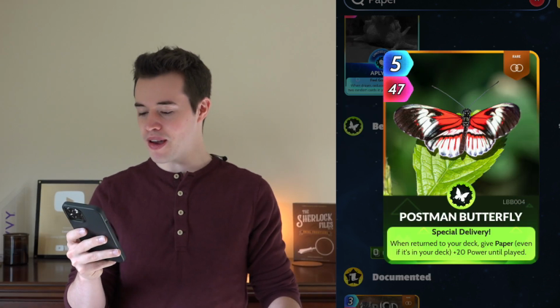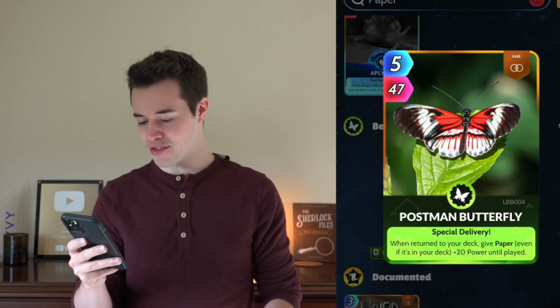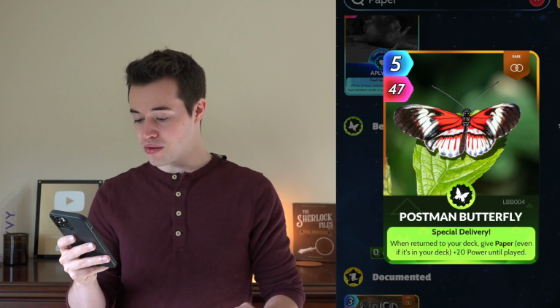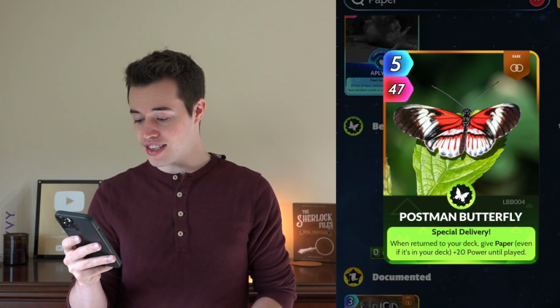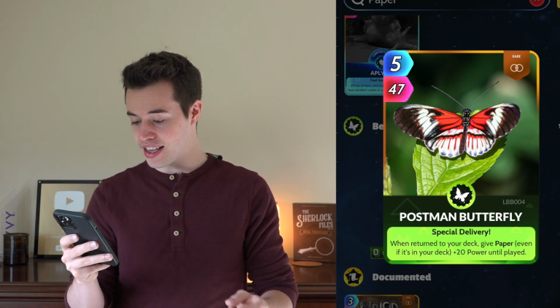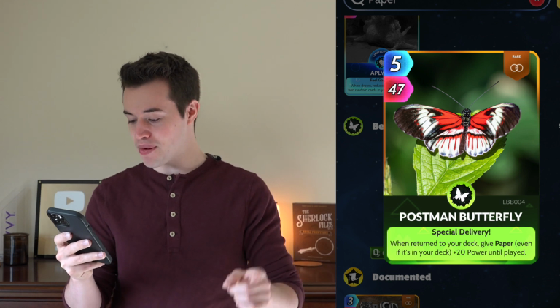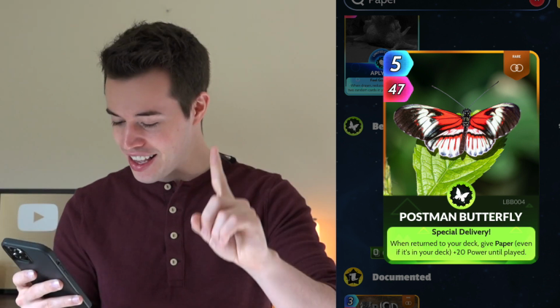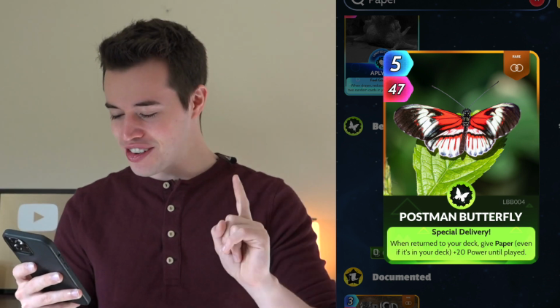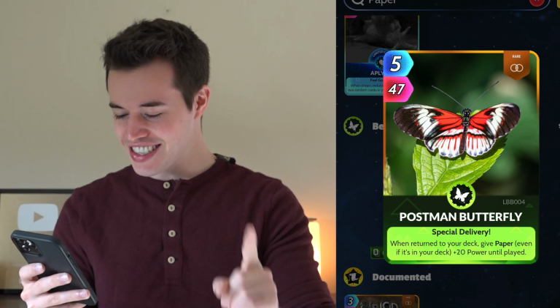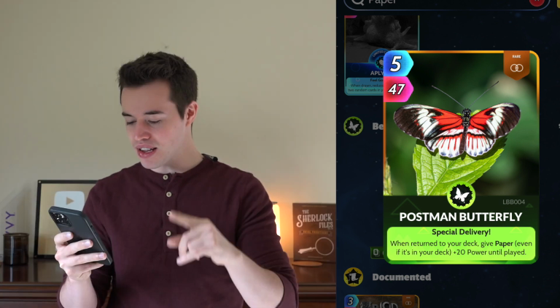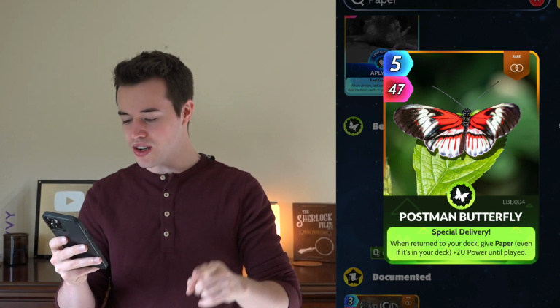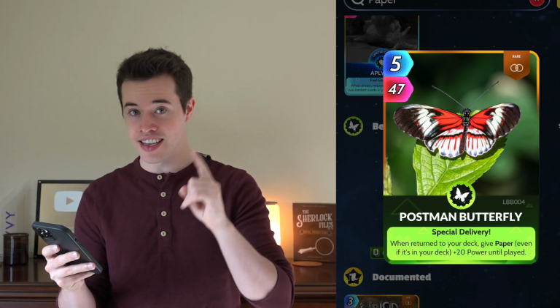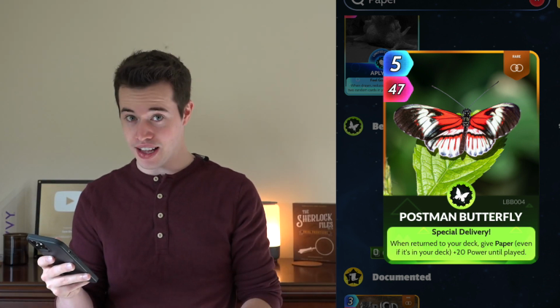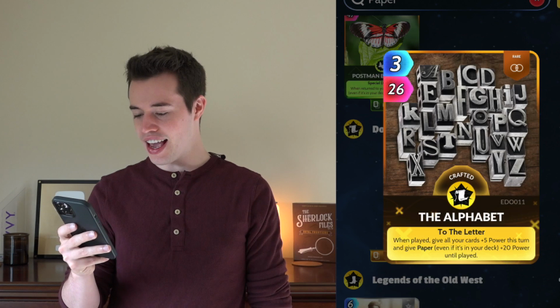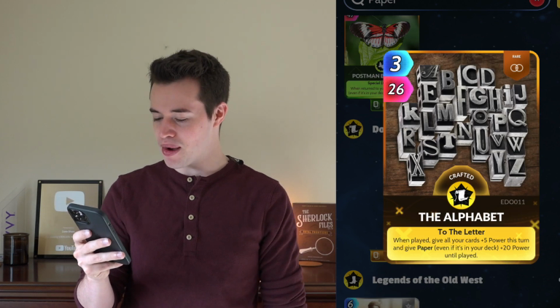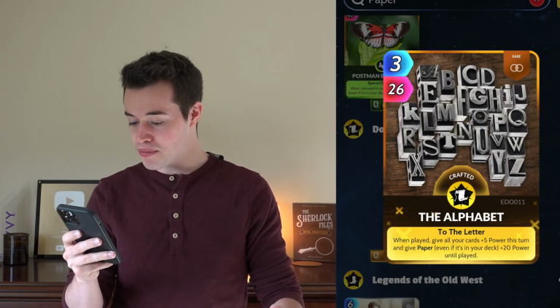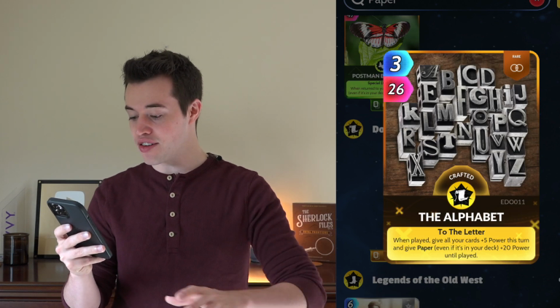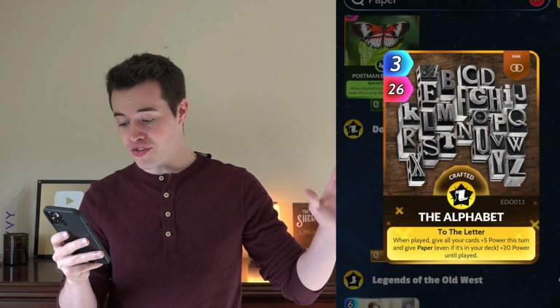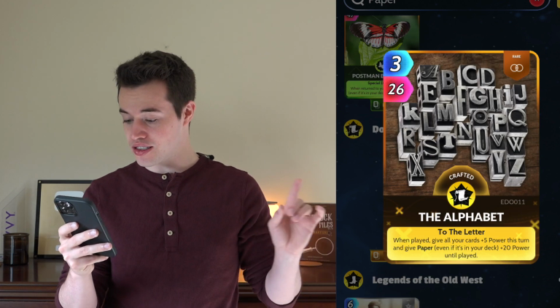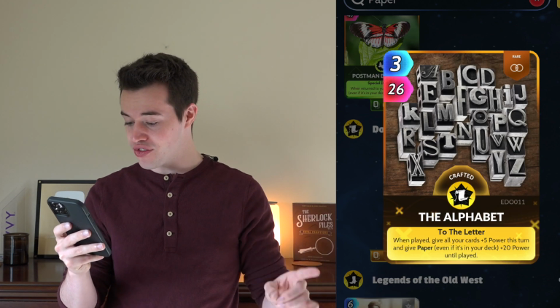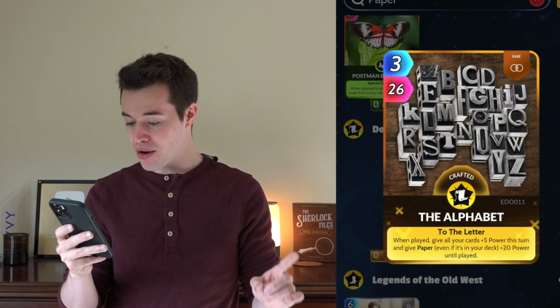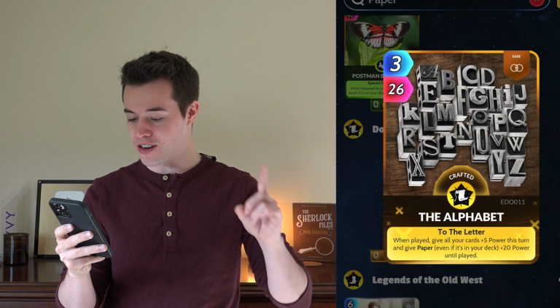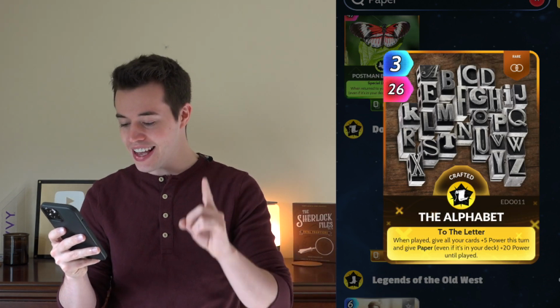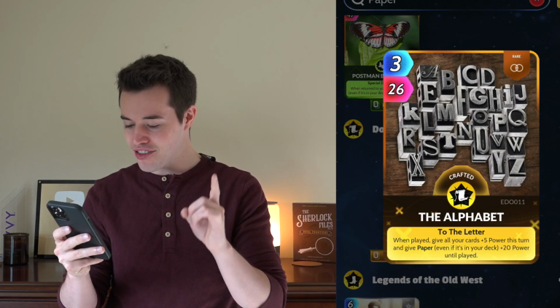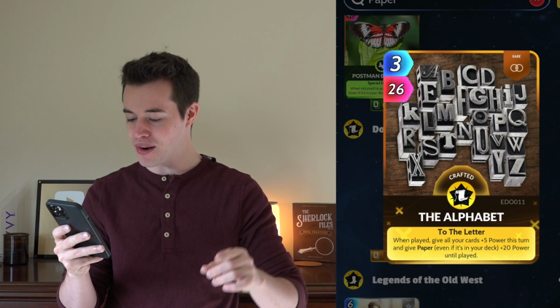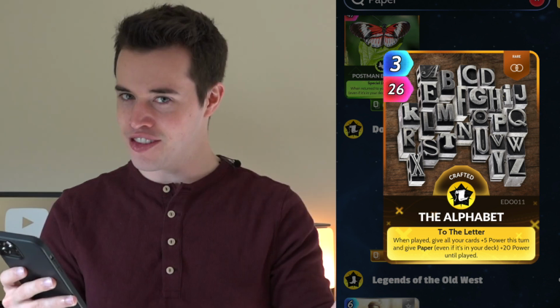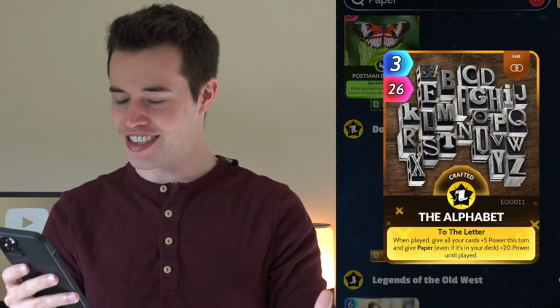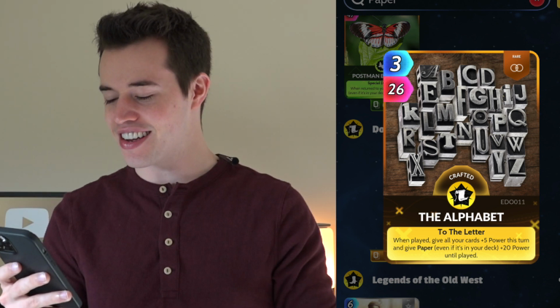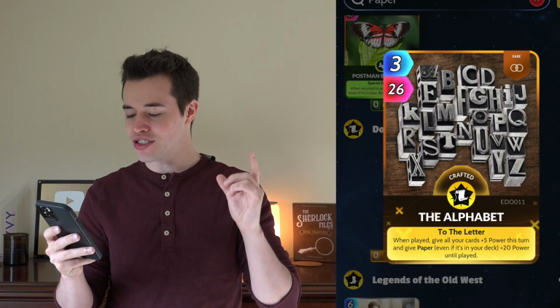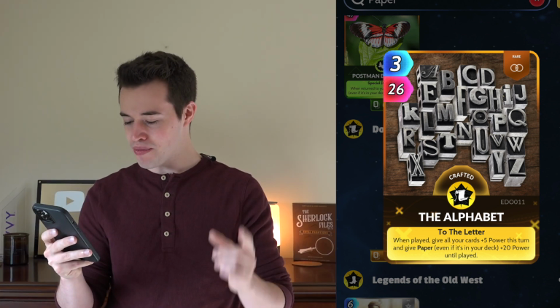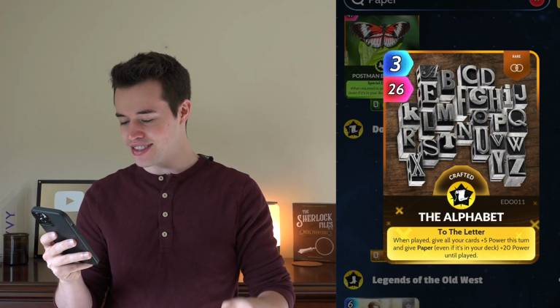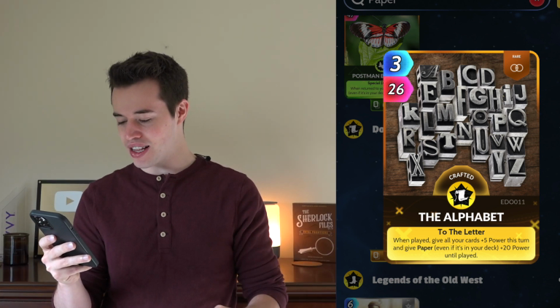Postman Butterfly: when returned to the deck, give Paper — even if it's in your deck — plus 20 until played. The Alphabet: when played, give all of your cards plus 5 power this turn, and give Paper — even if it's in your deck — plus 20 power until played.